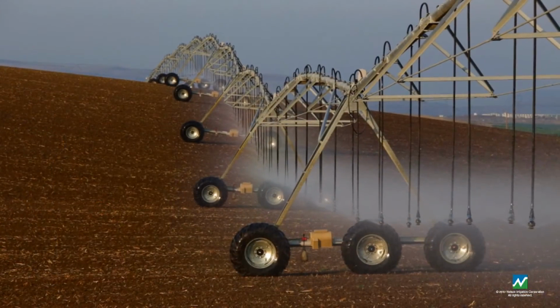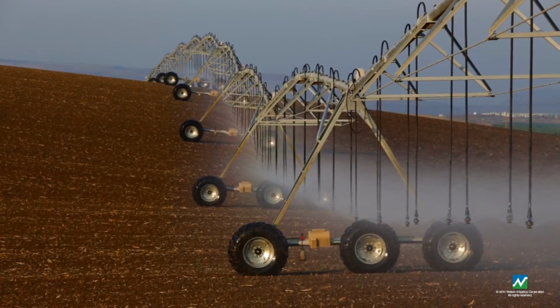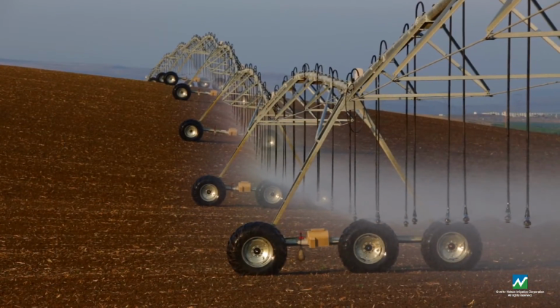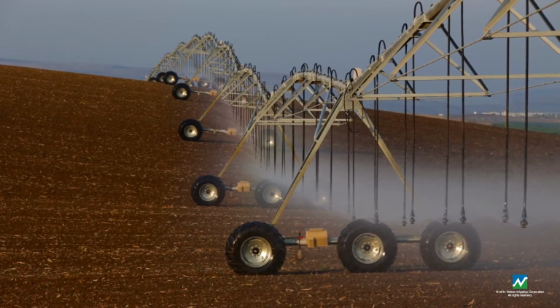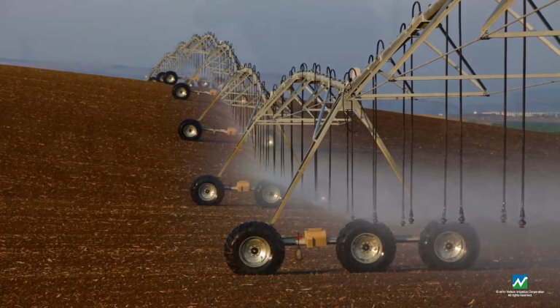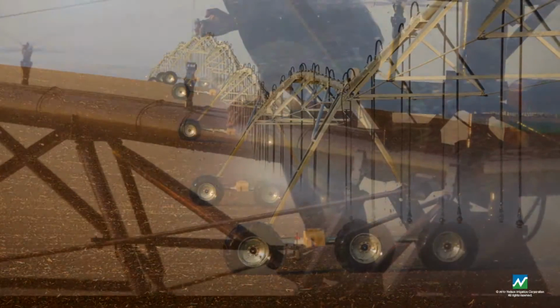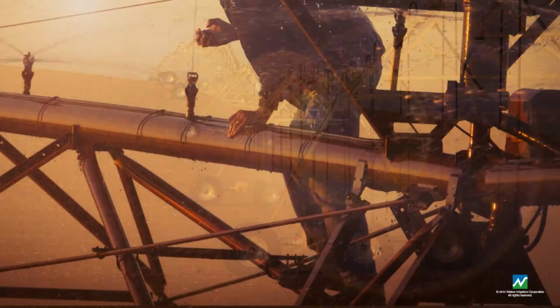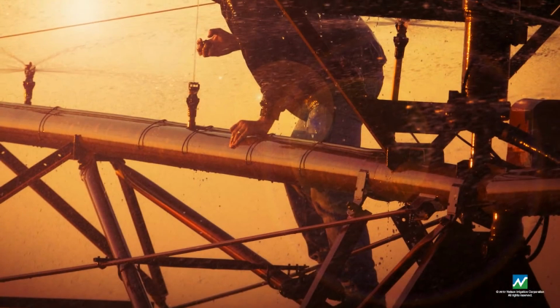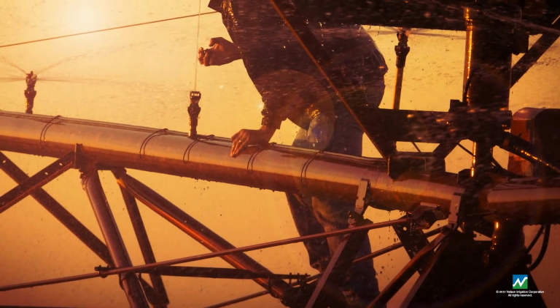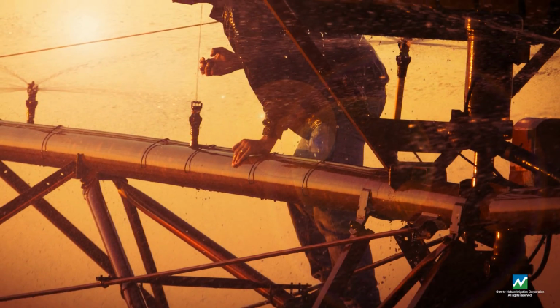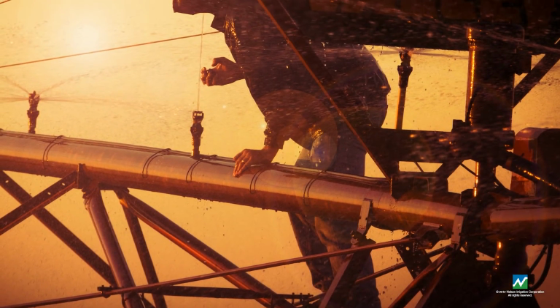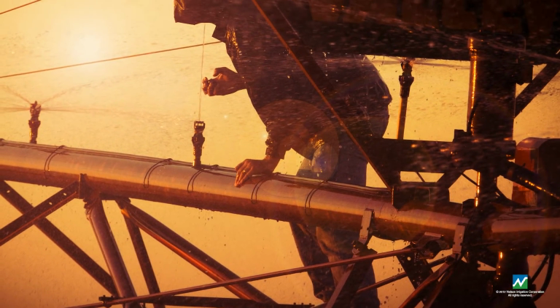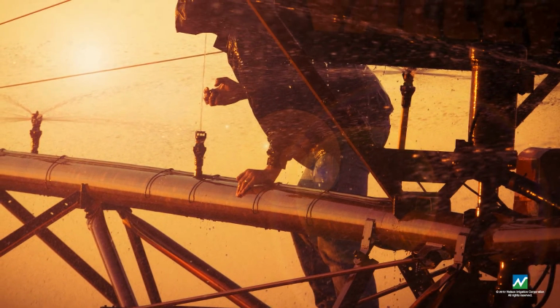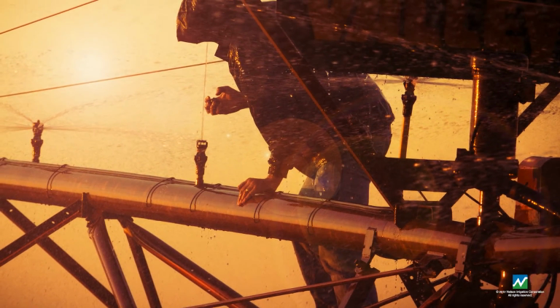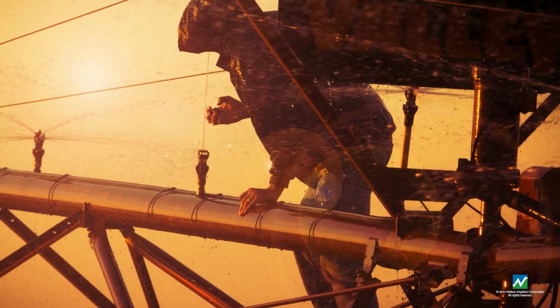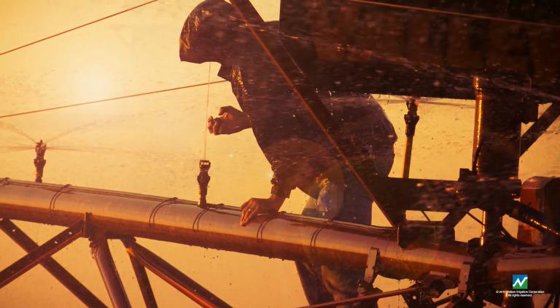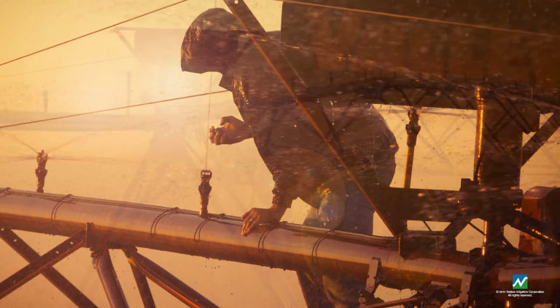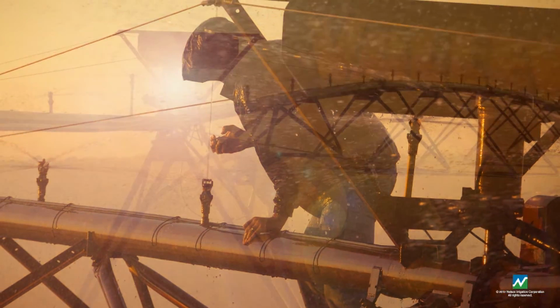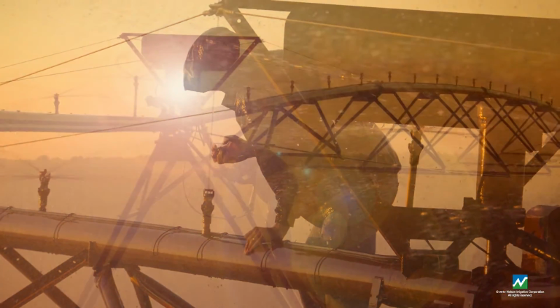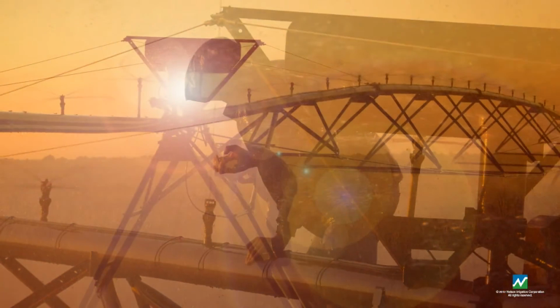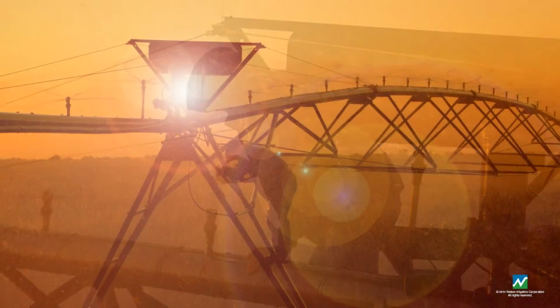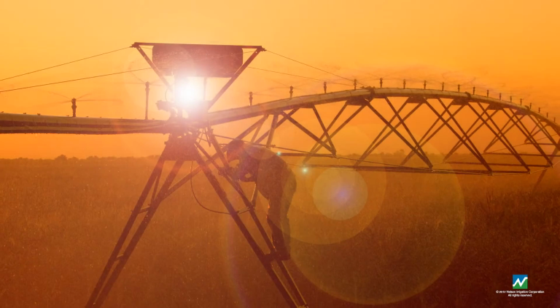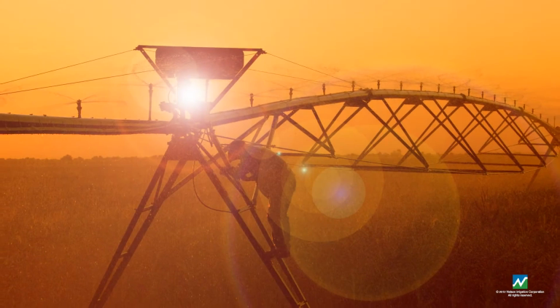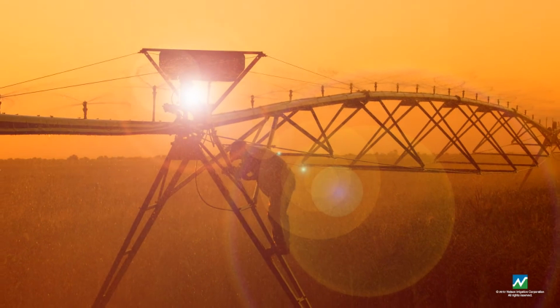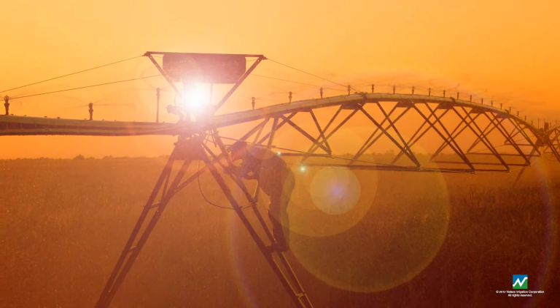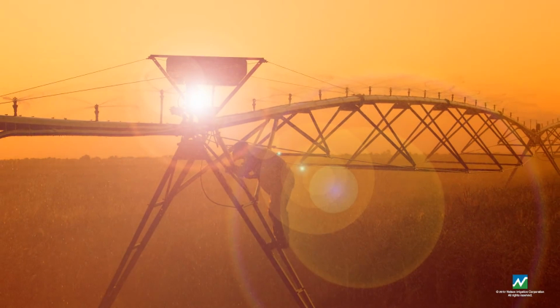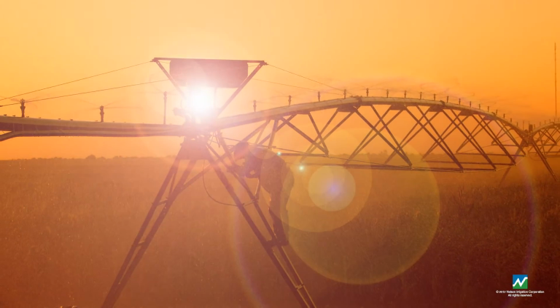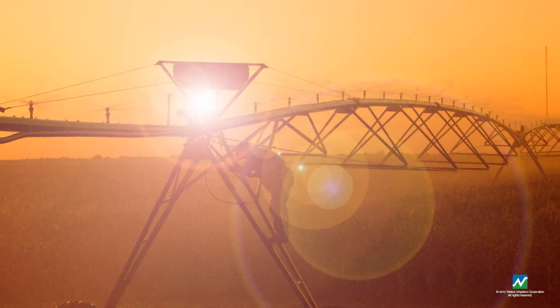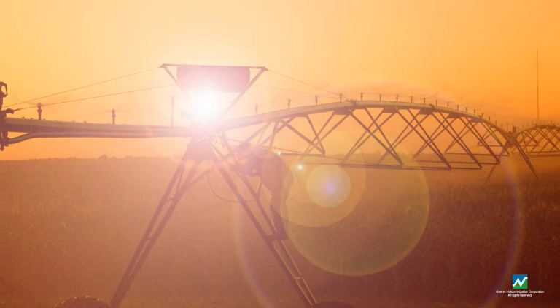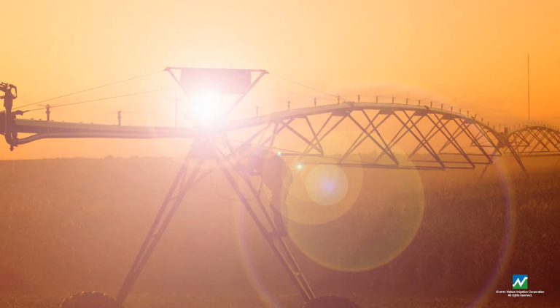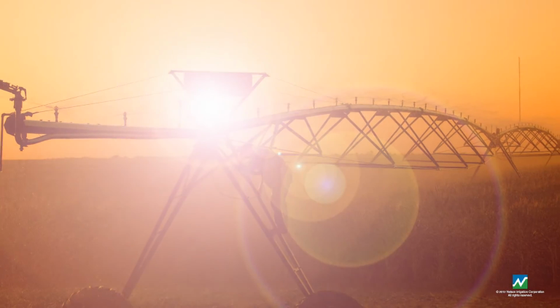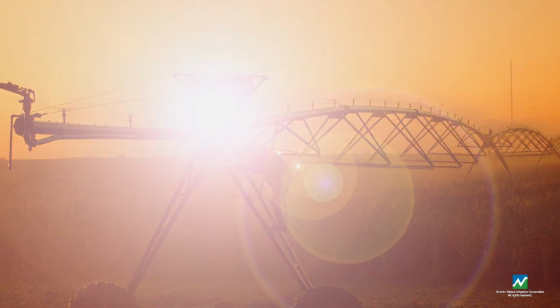Modern irrigation systems require a team of people having access to current information in order to keep things running smoothly. Pivot Mapper can keep those things growing forward.